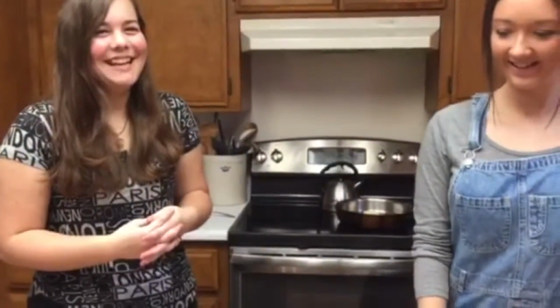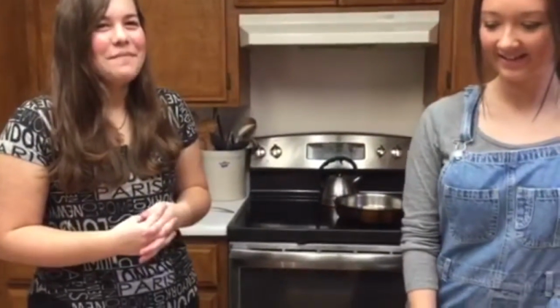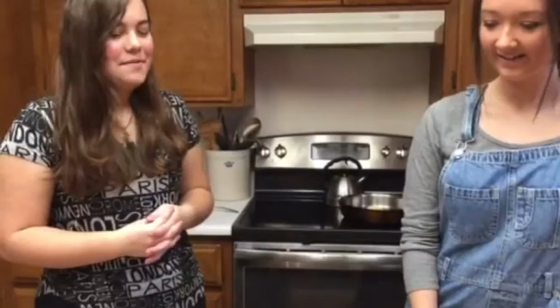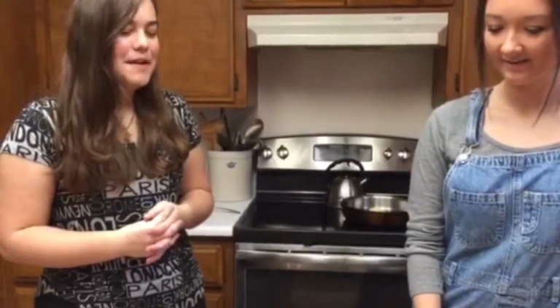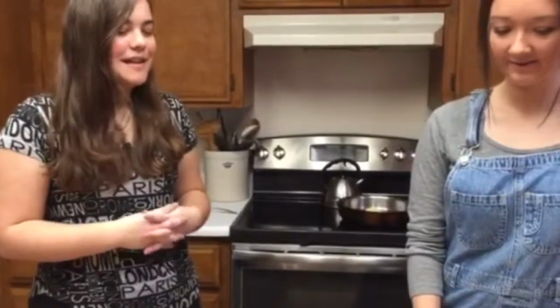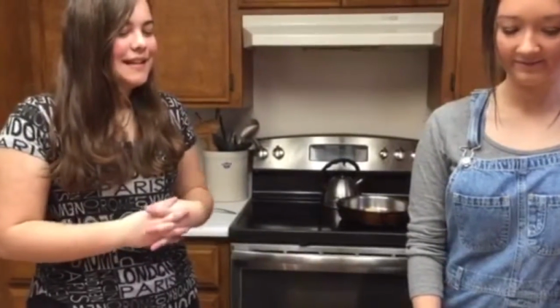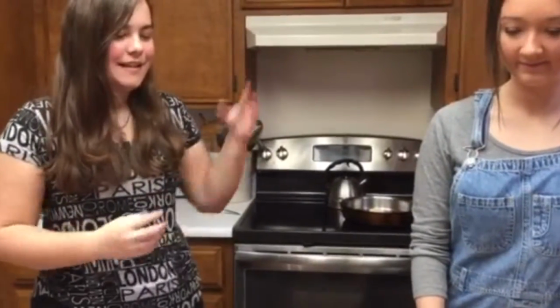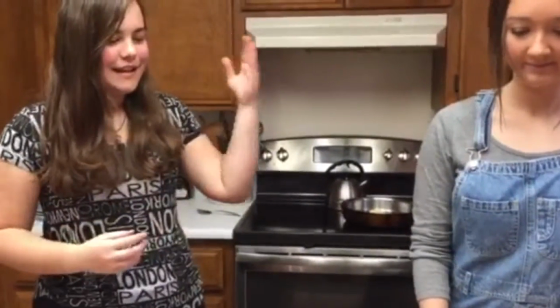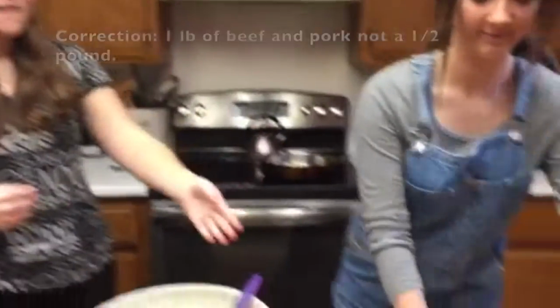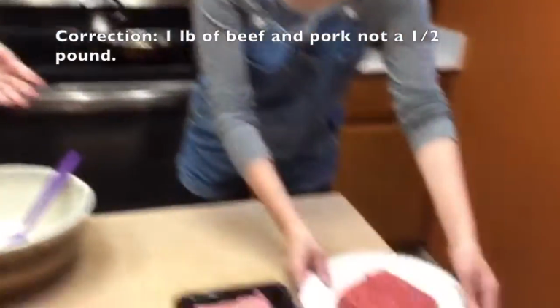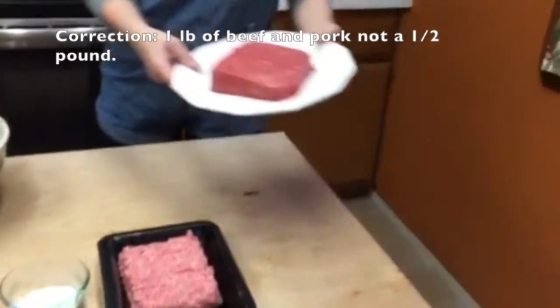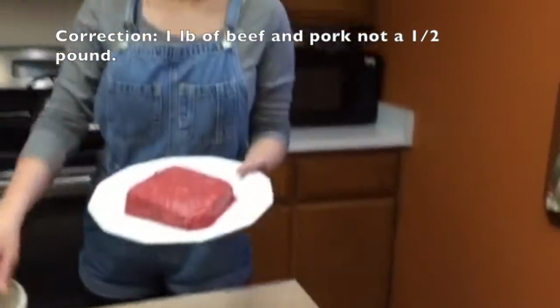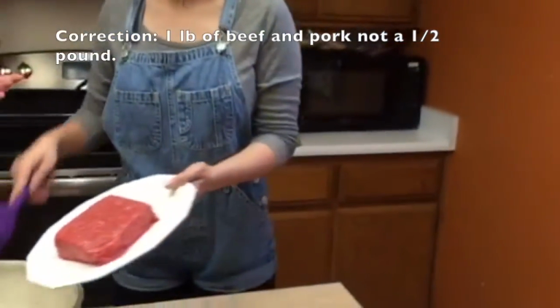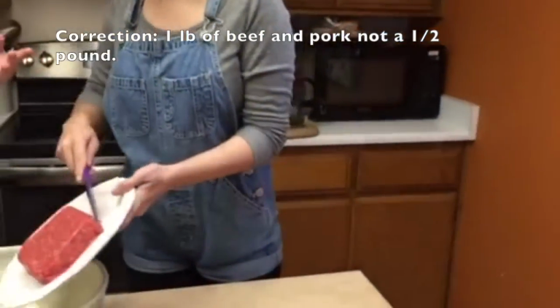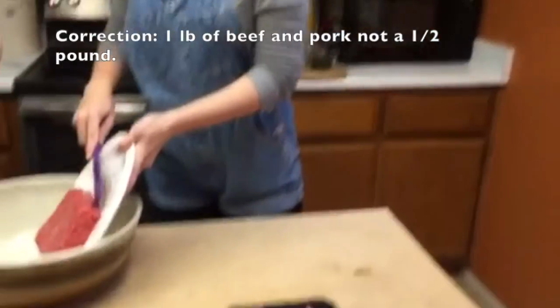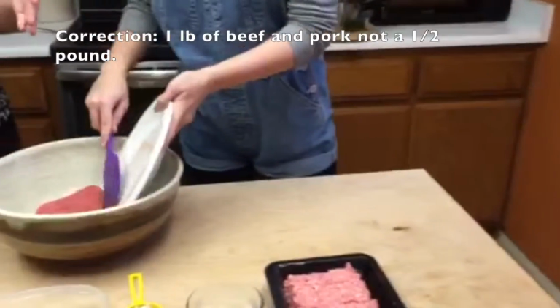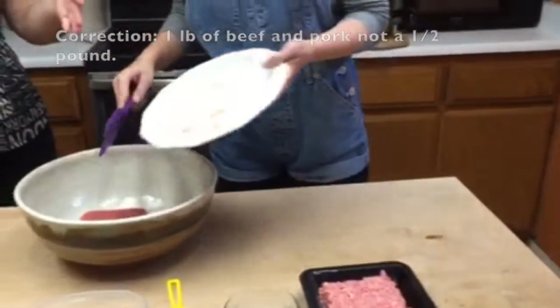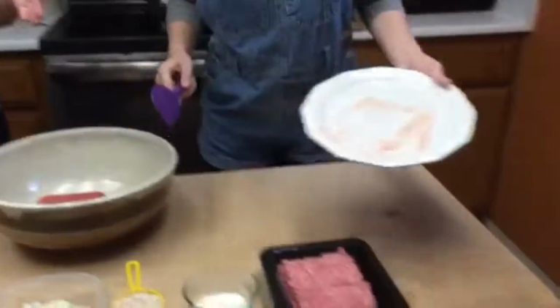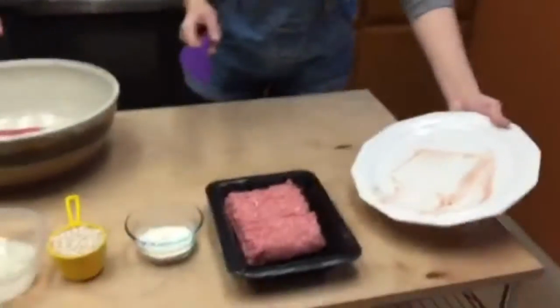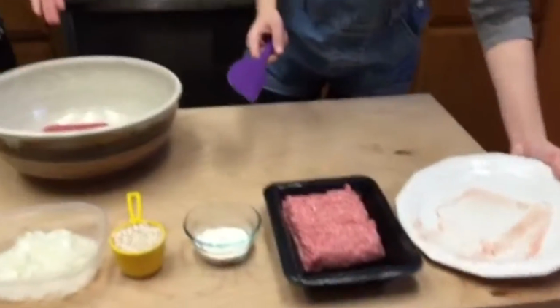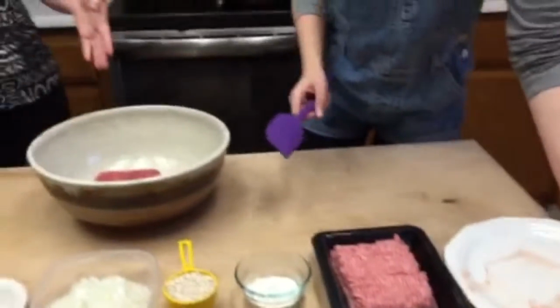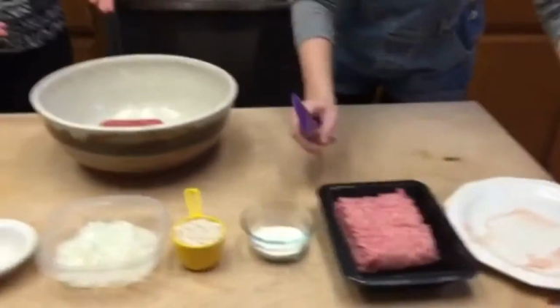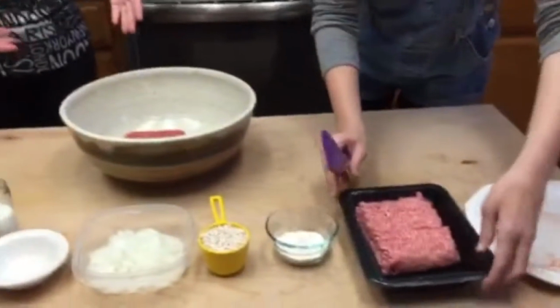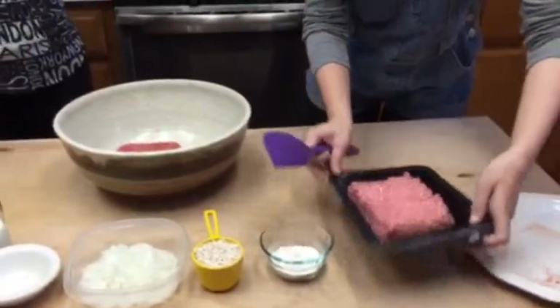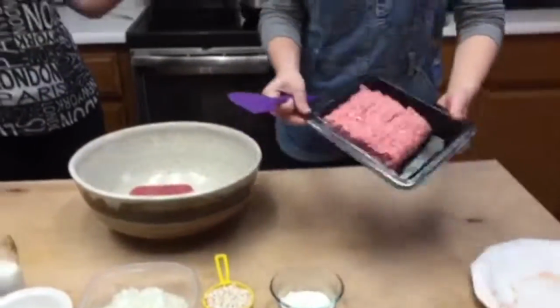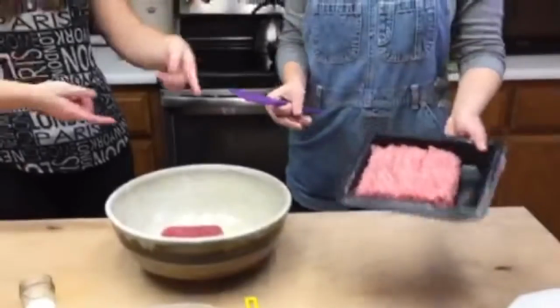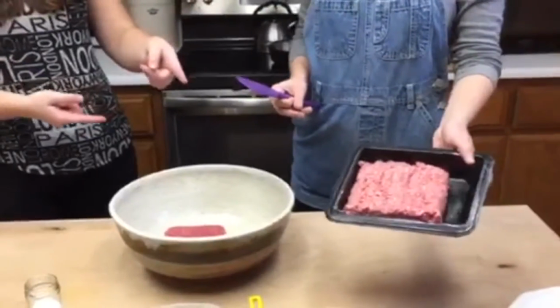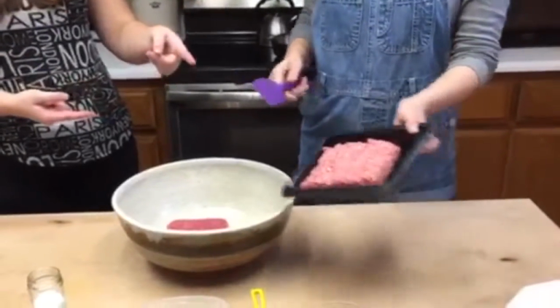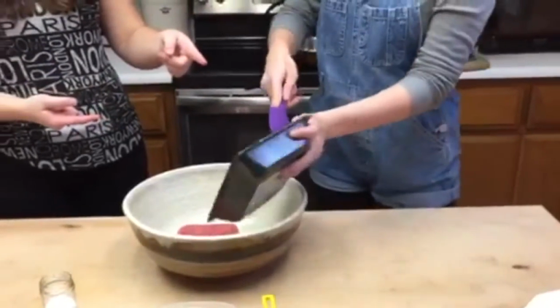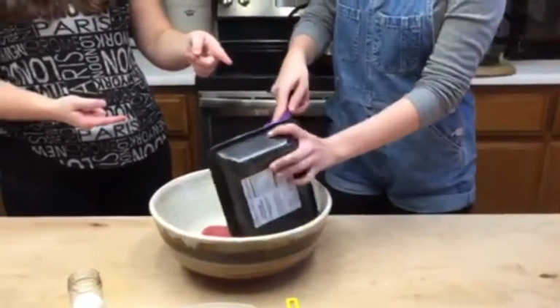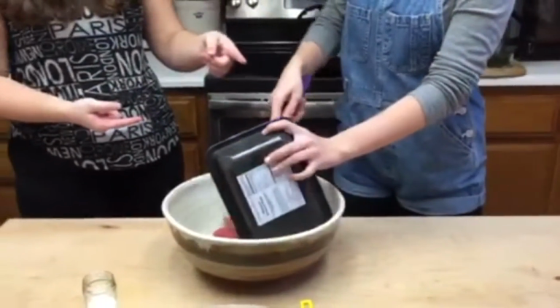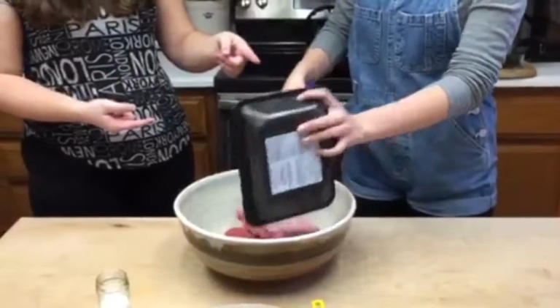To make fricadella, you get a half pound of ground beef and put it in a bowl. You get a half pound of ground pork and put it in the bowl.